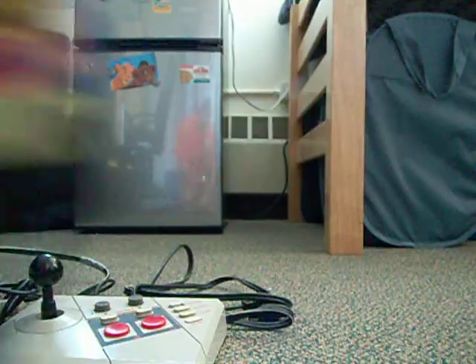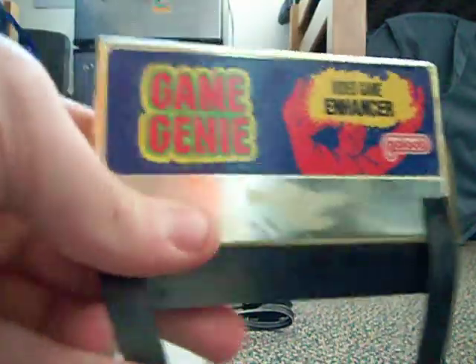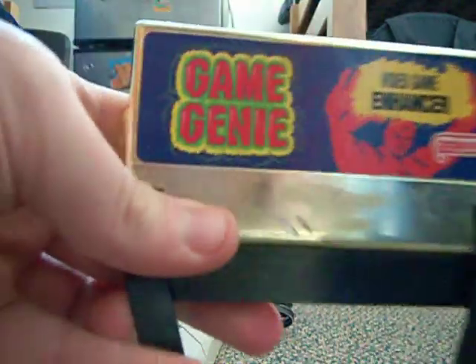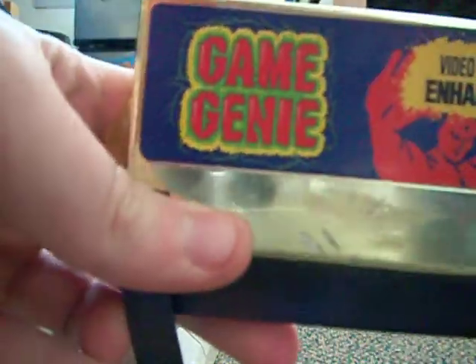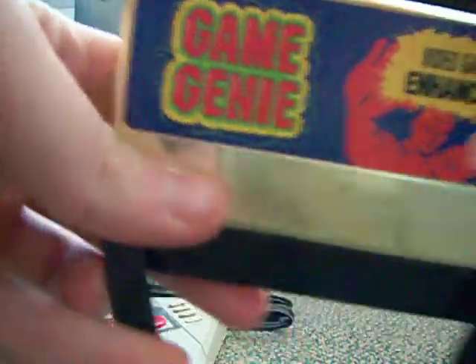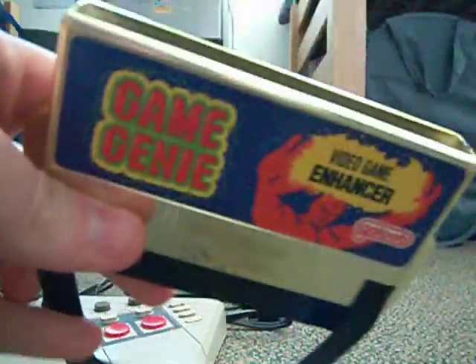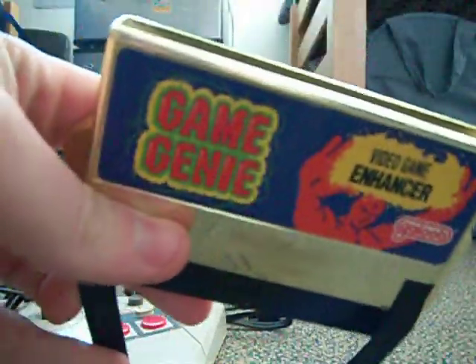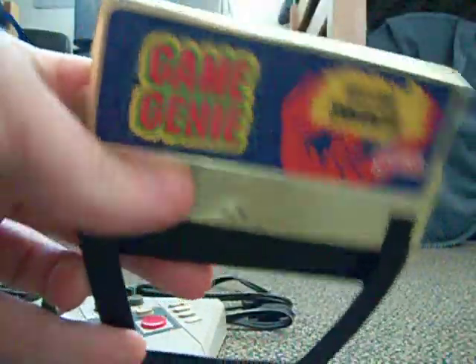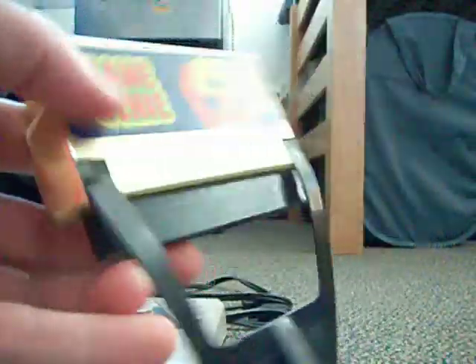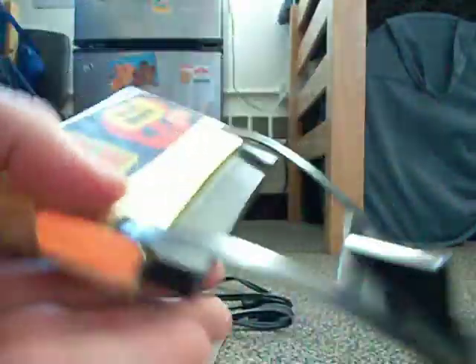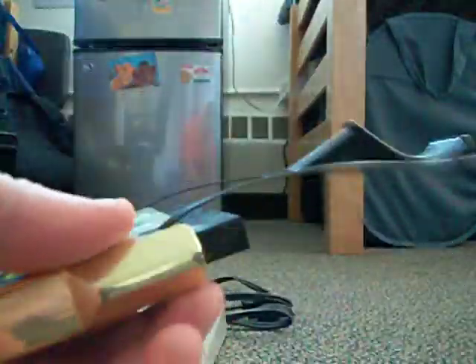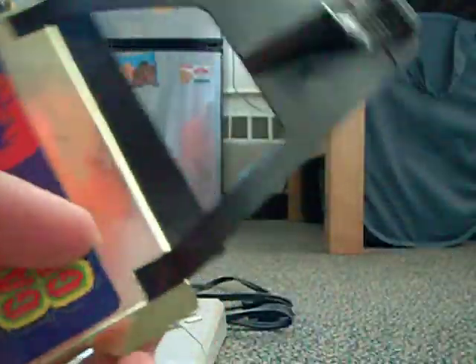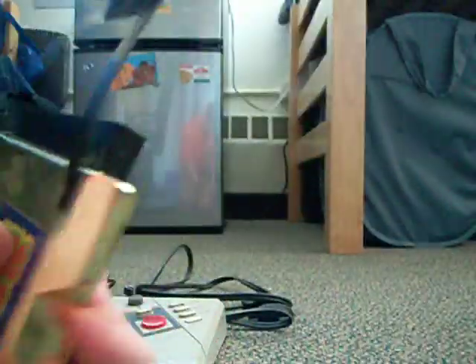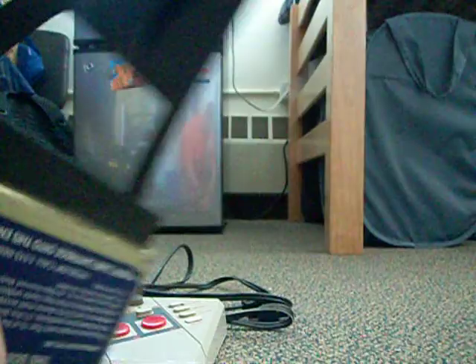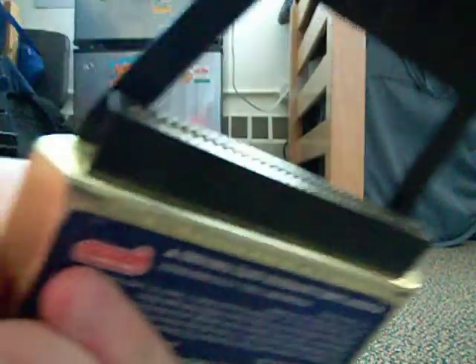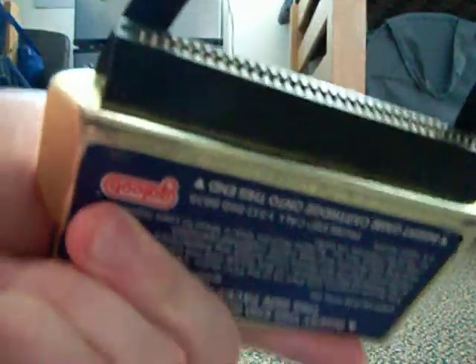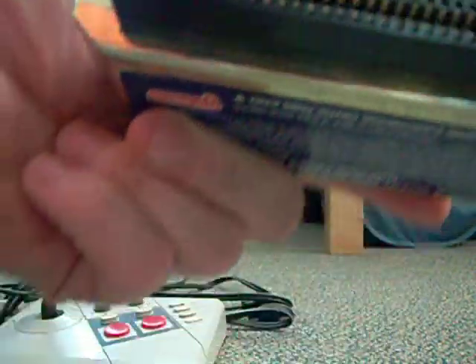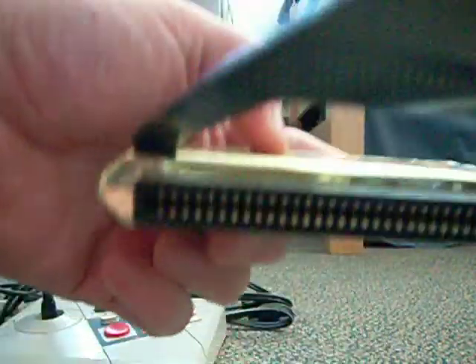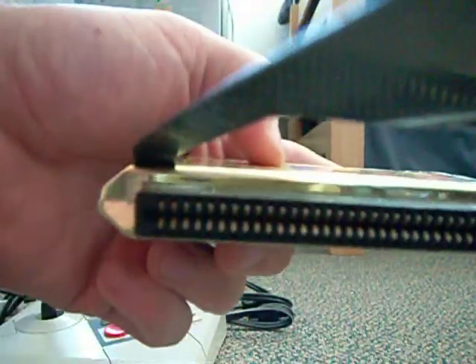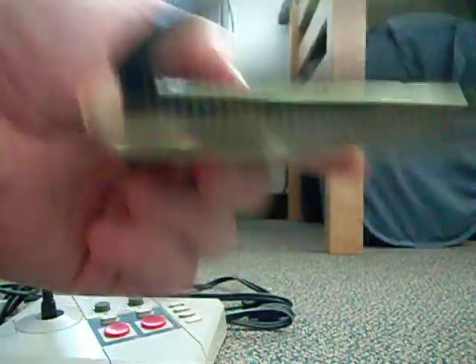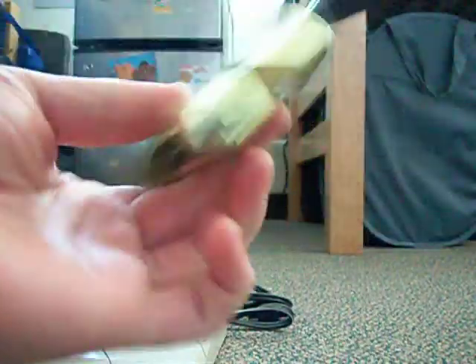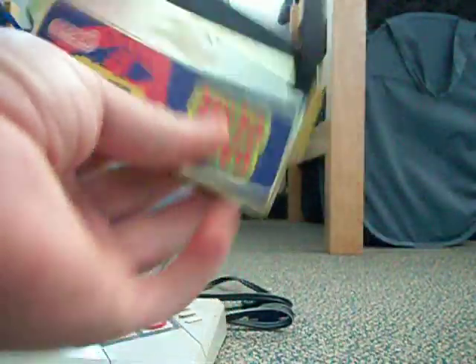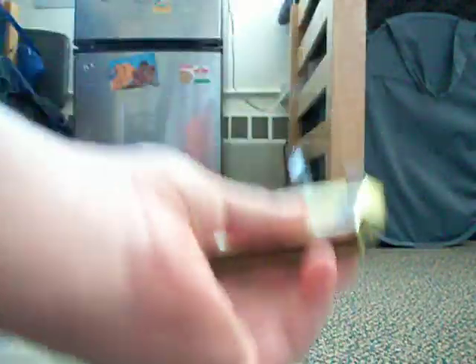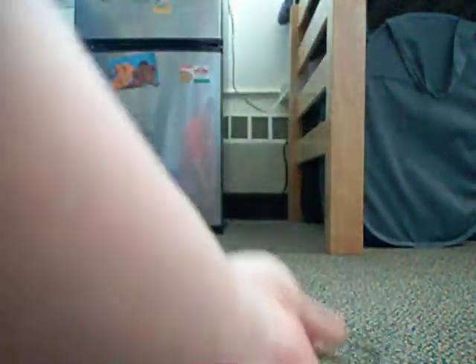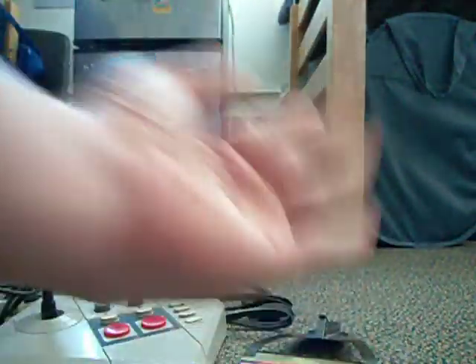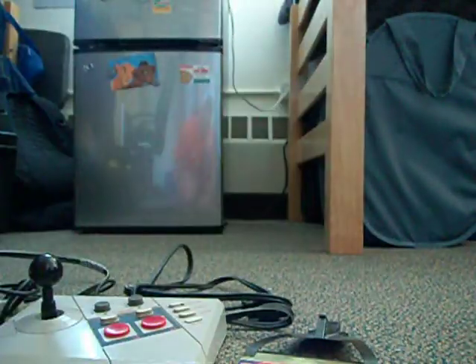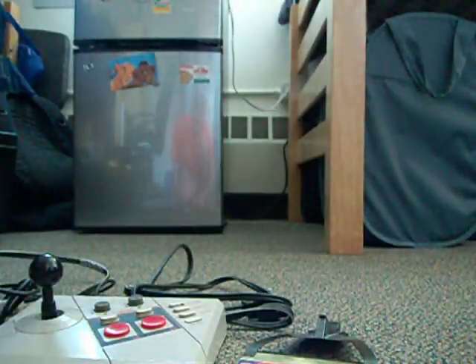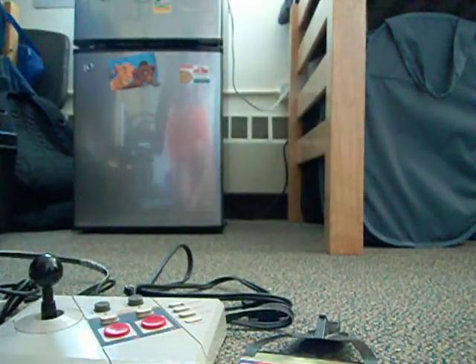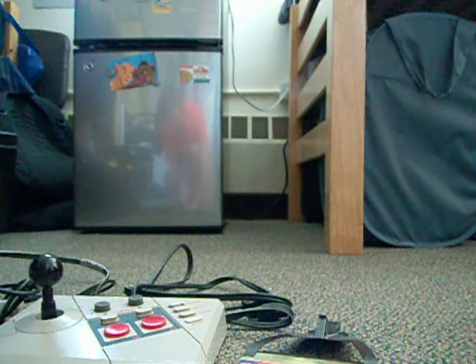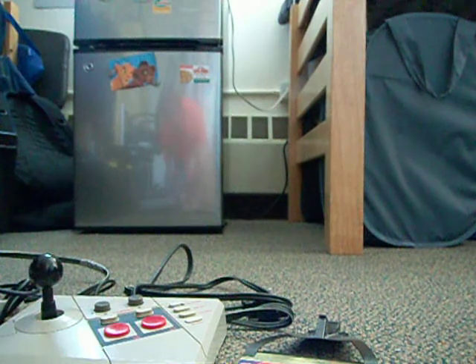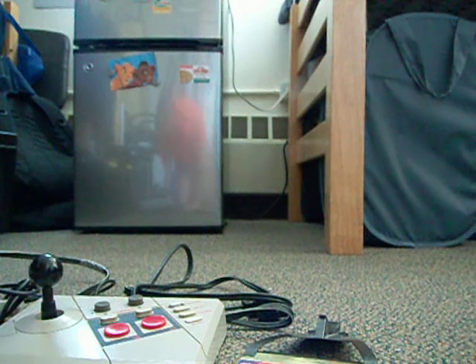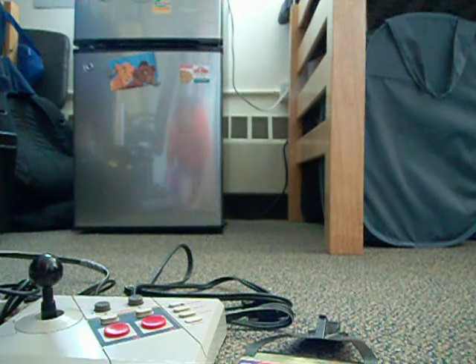Not a game, but the Game Genie — for those times when you can't beat Contra and you want more than just the 30 lives the Contra code gives you. I don't have the book, but you can find codes pretty much anywhere online.